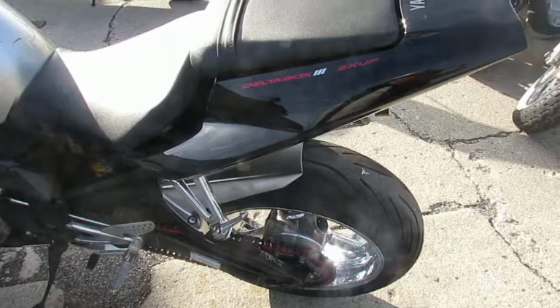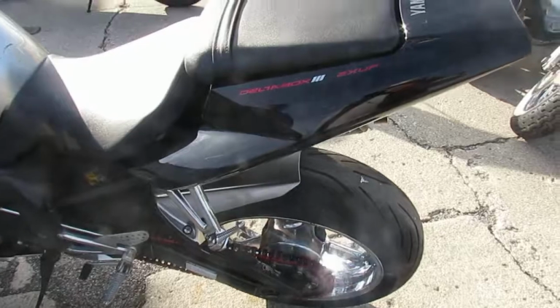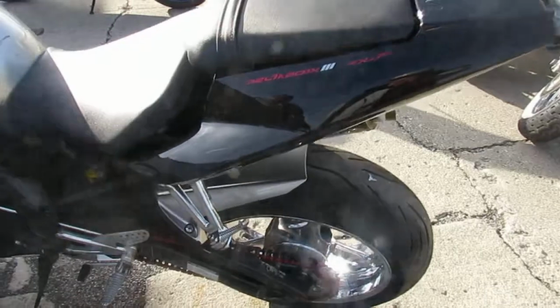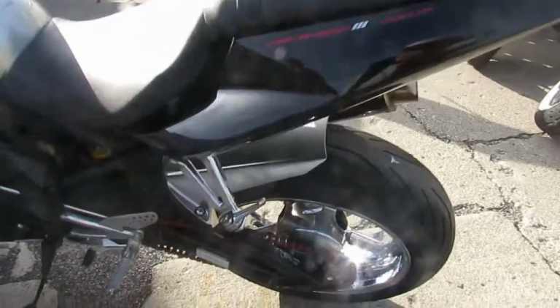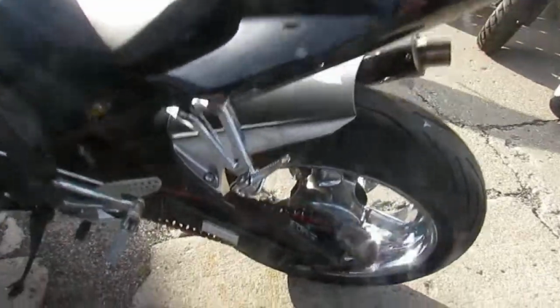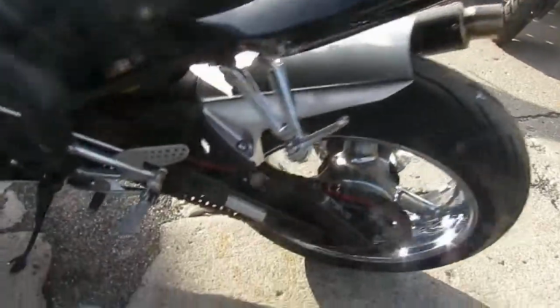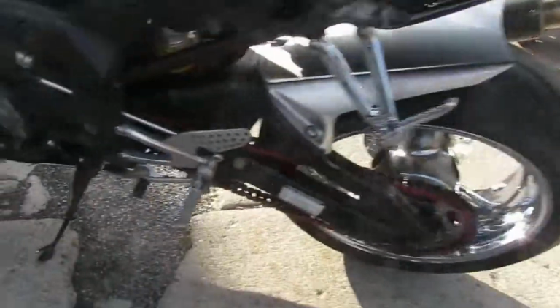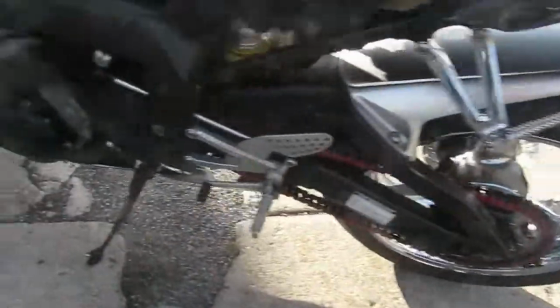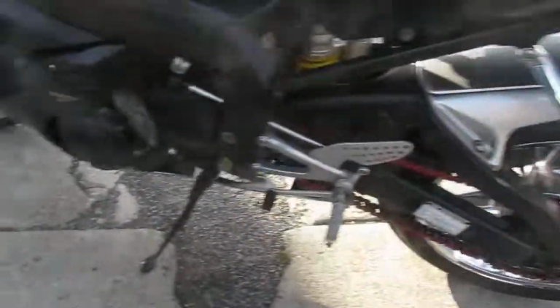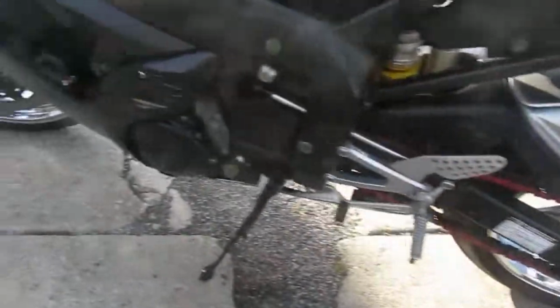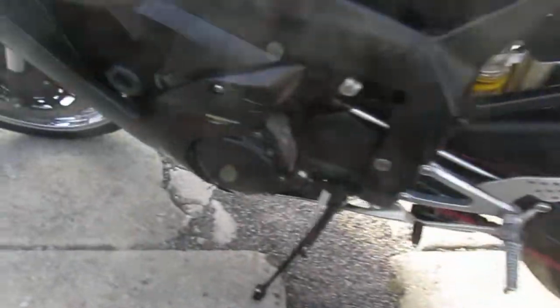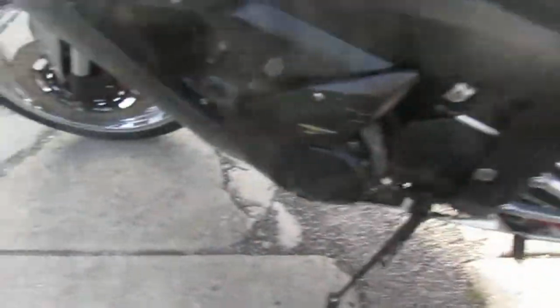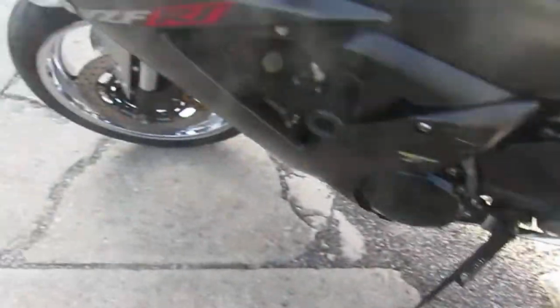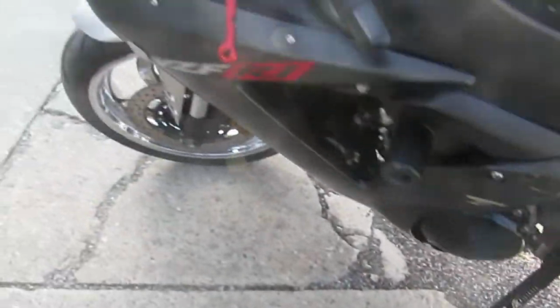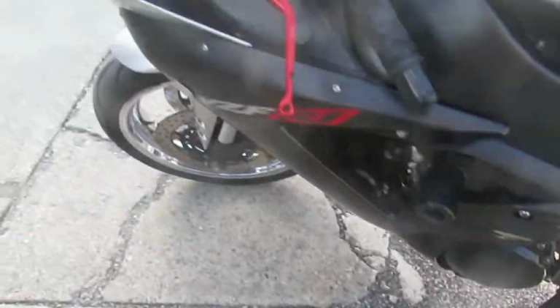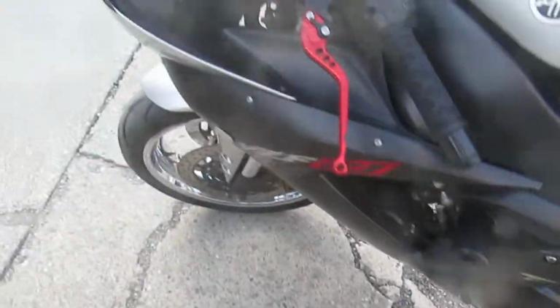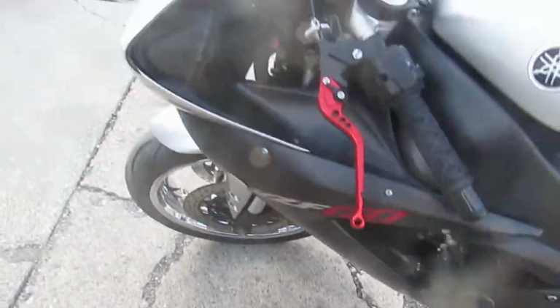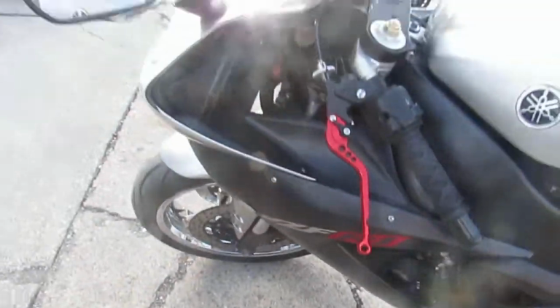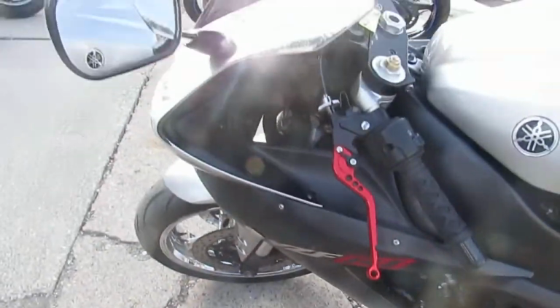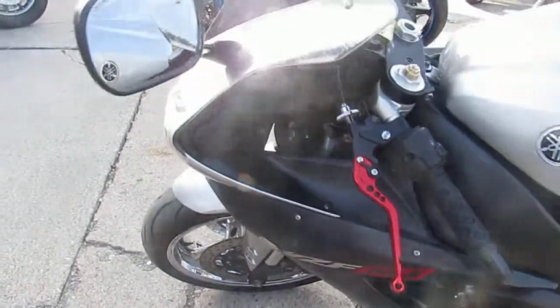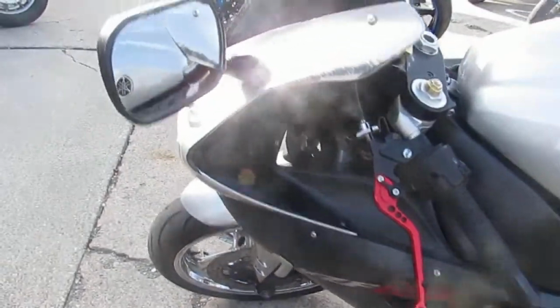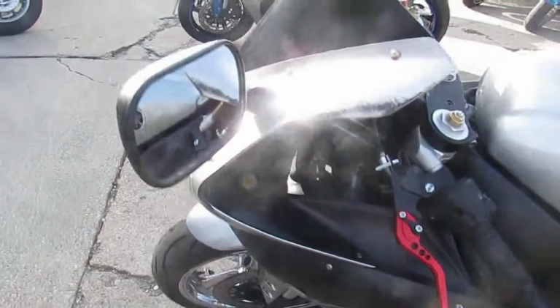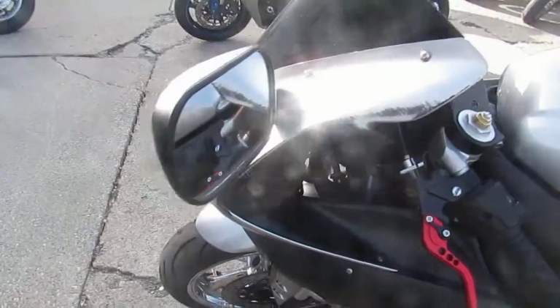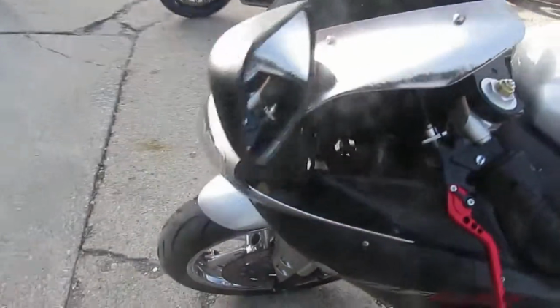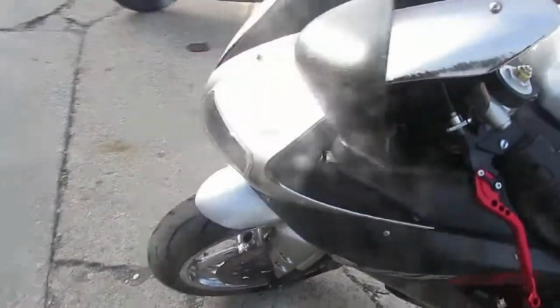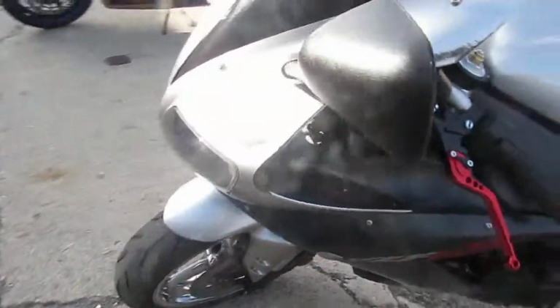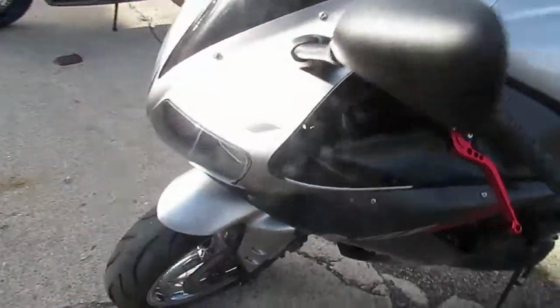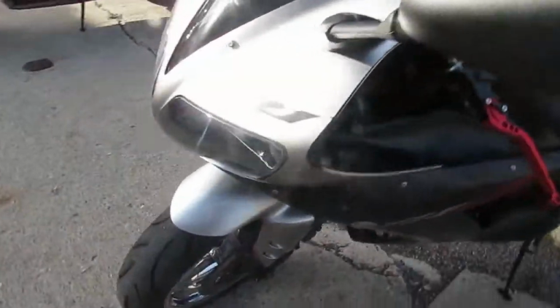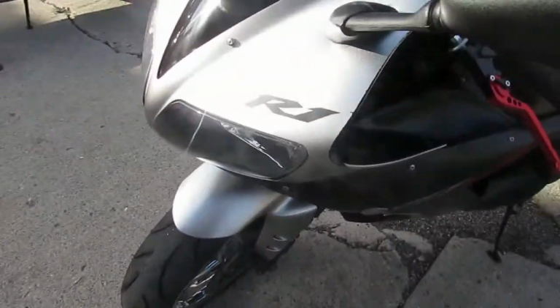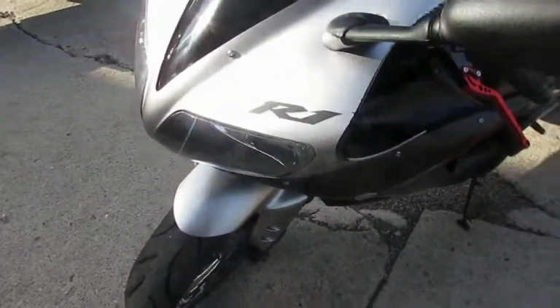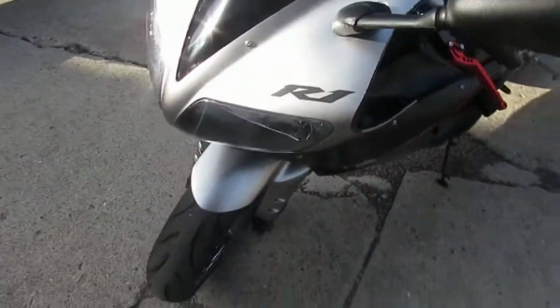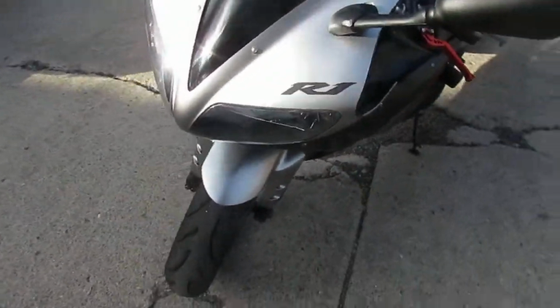Hello everybody. Check out this sharp 2002 Yamaha R1. We're here at Approval Powersports today.